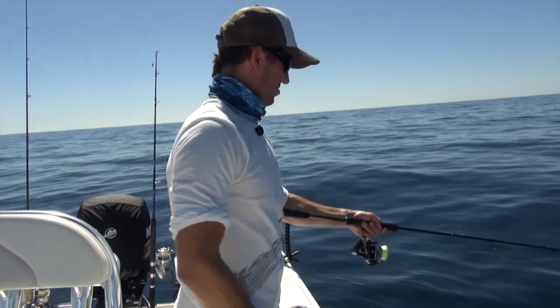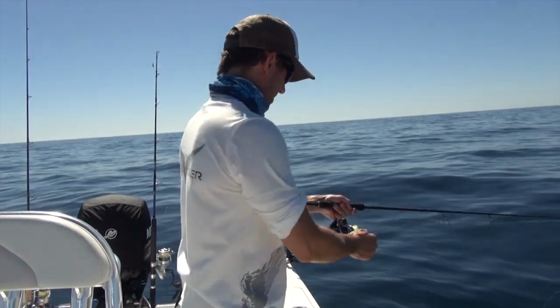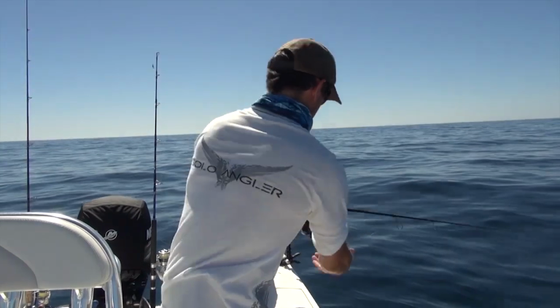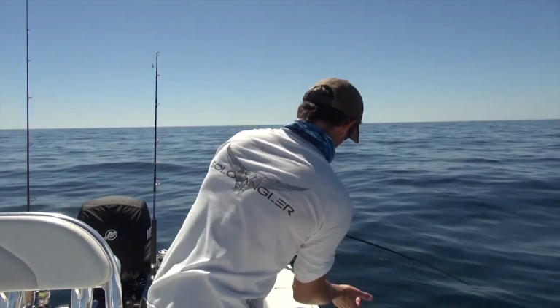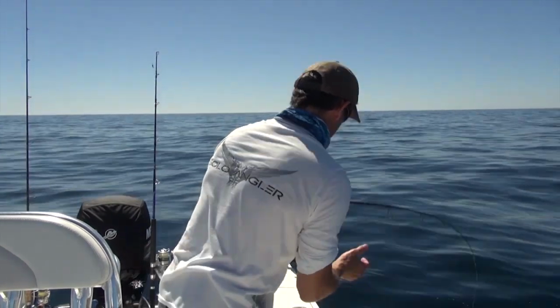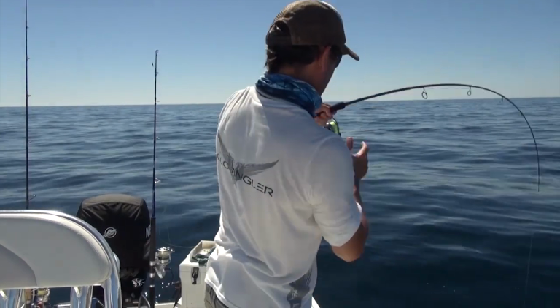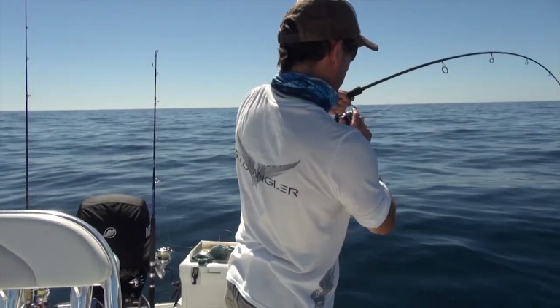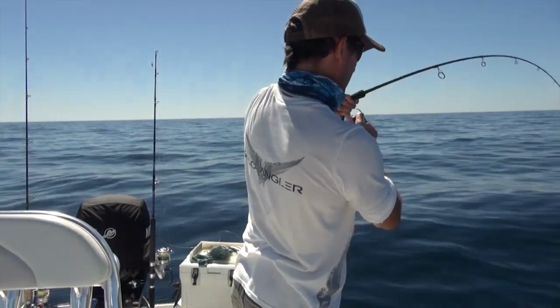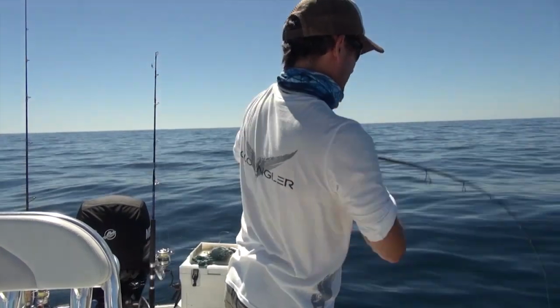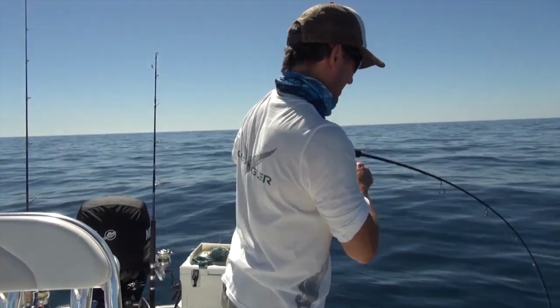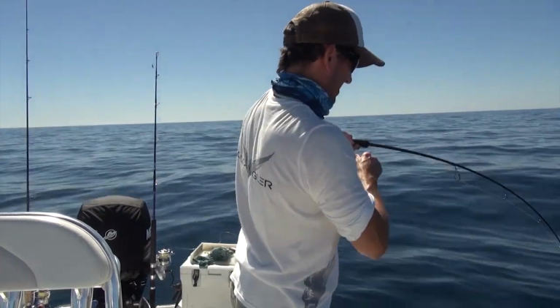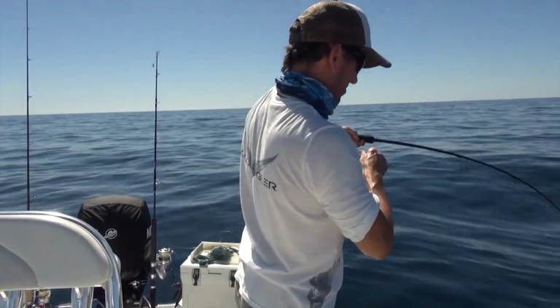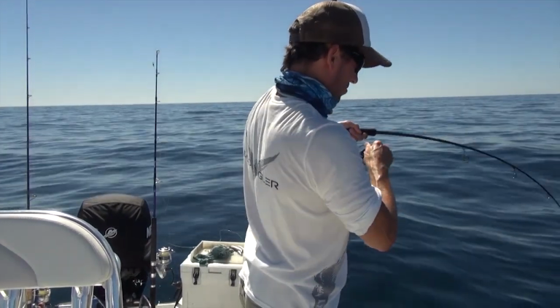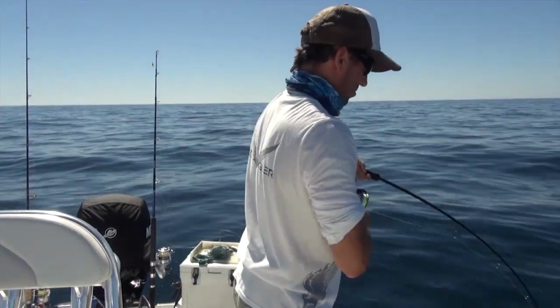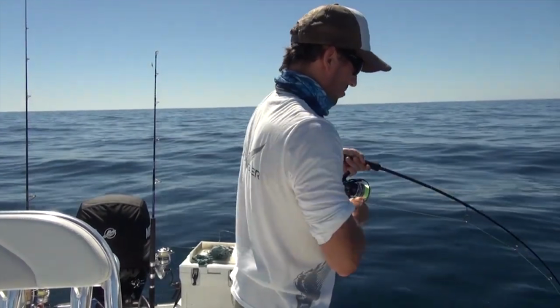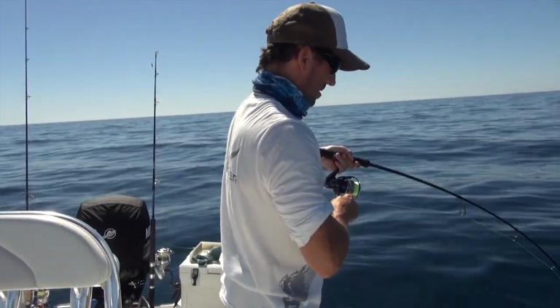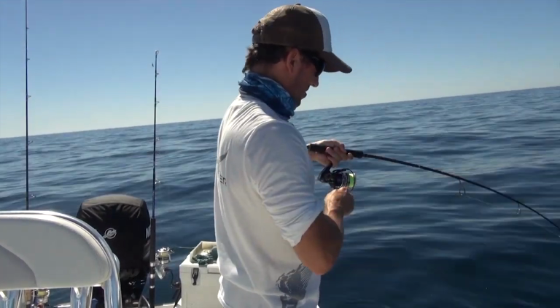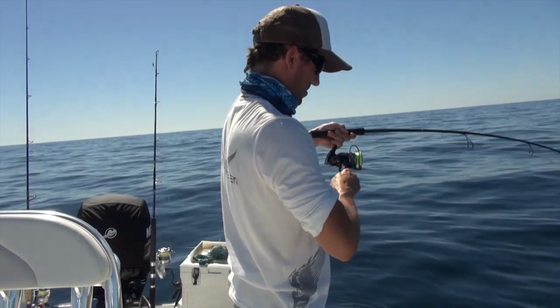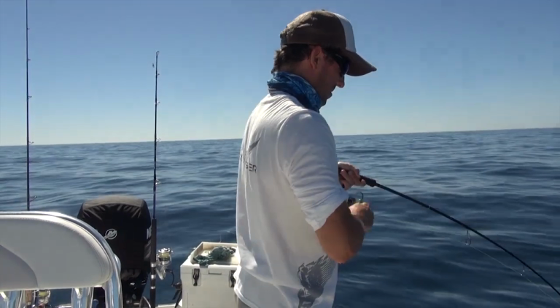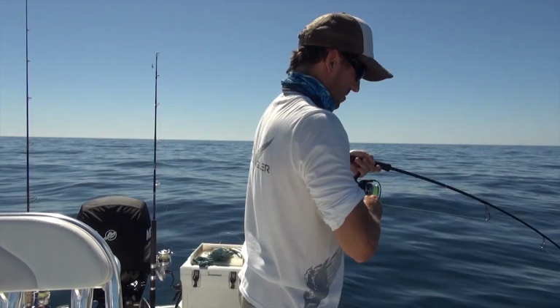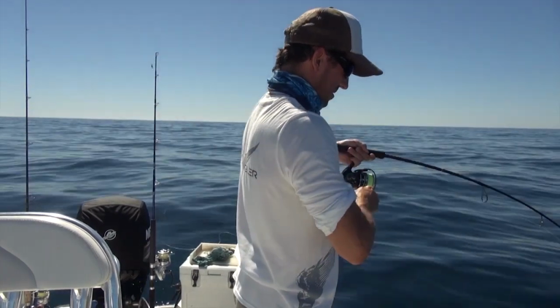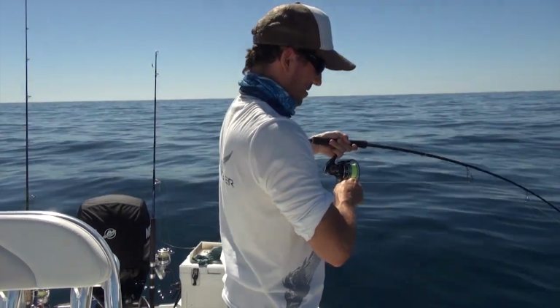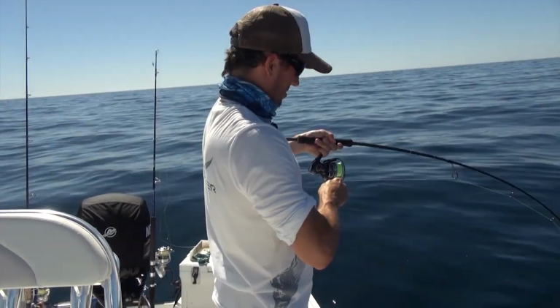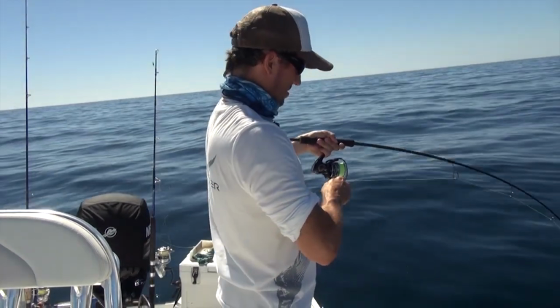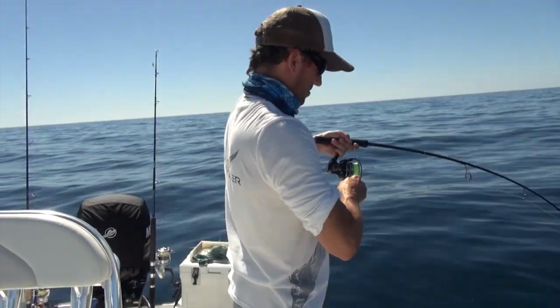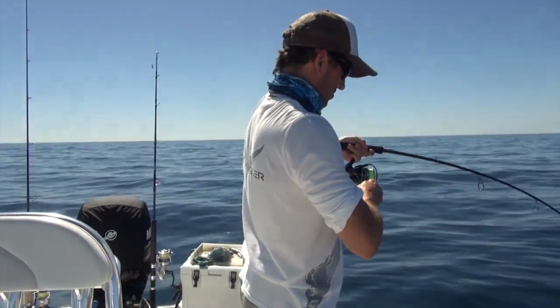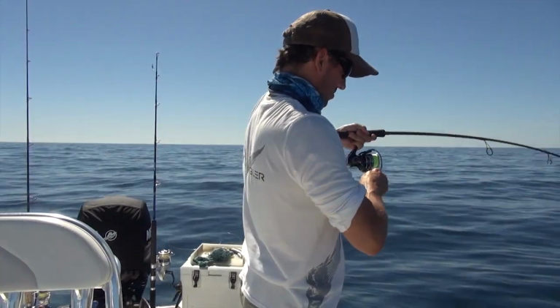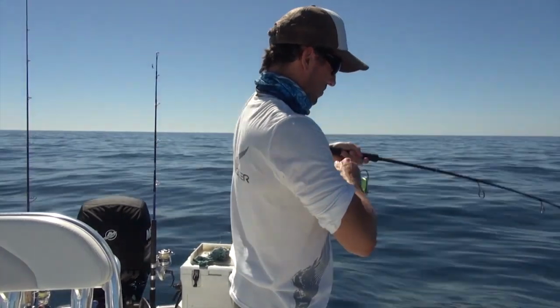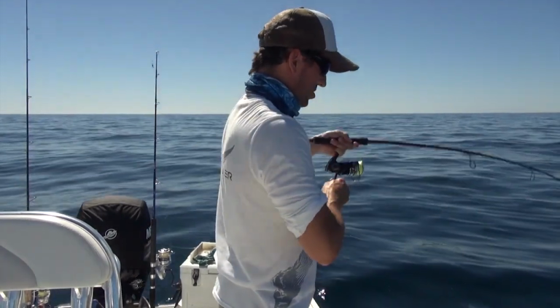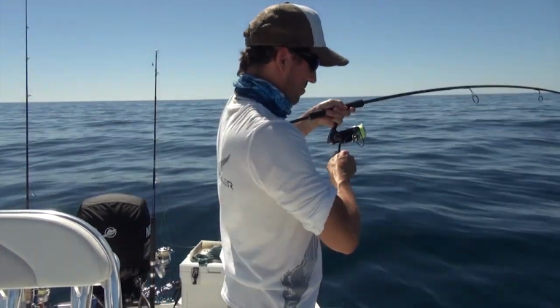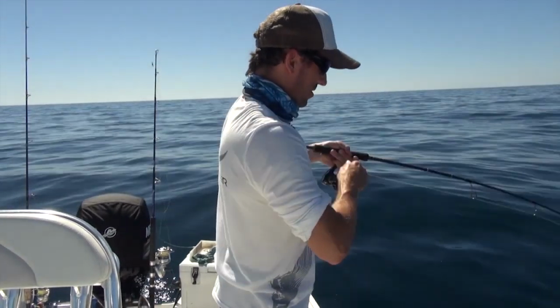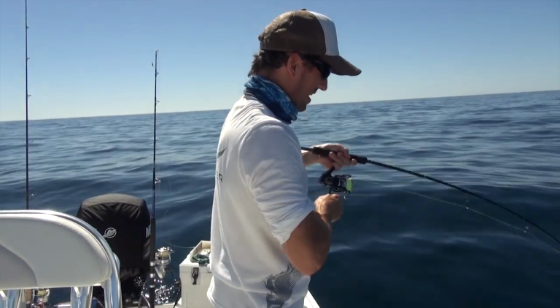Soft plastic is getting in the zone — and on! Oh yeah, that's a good fish. What have we got here?